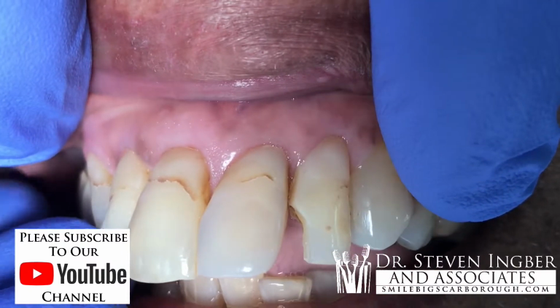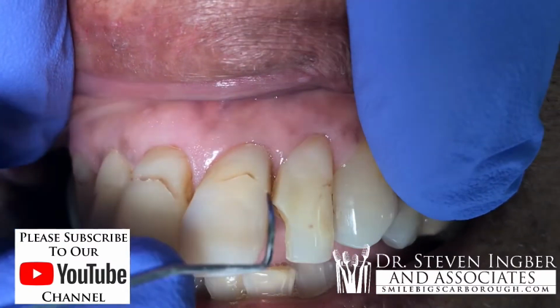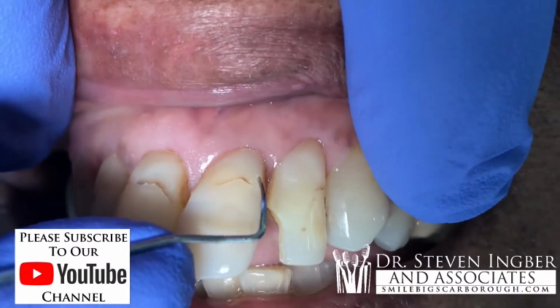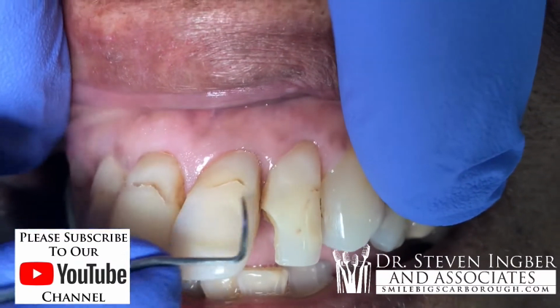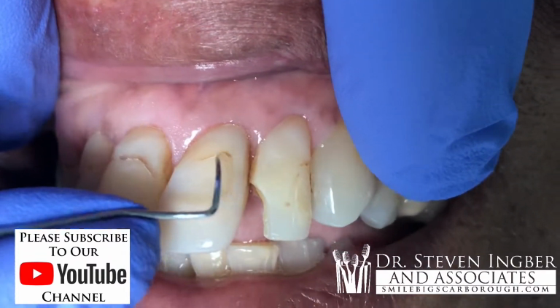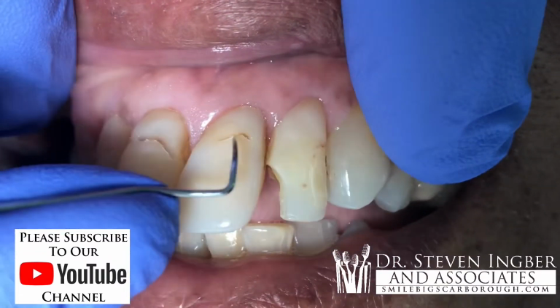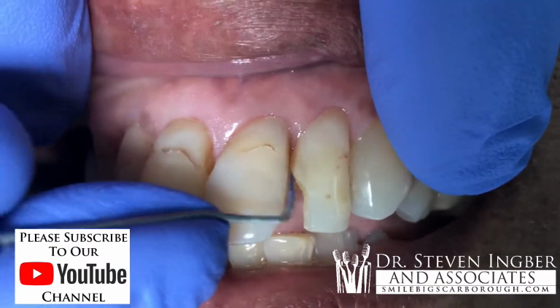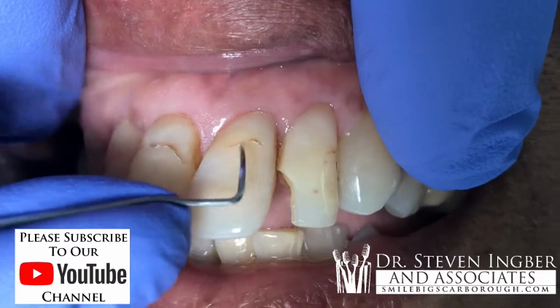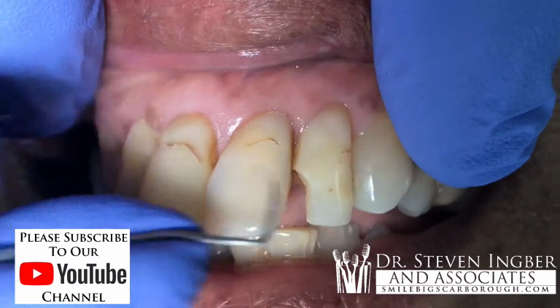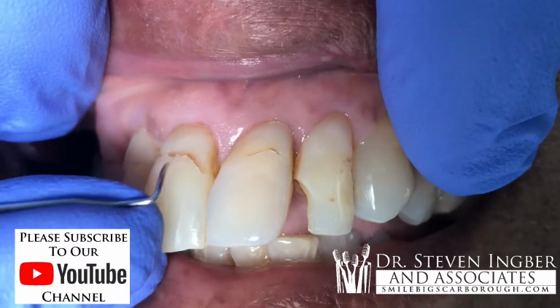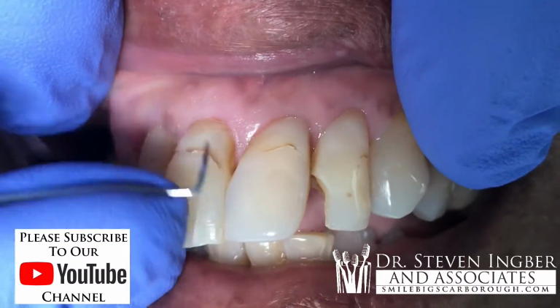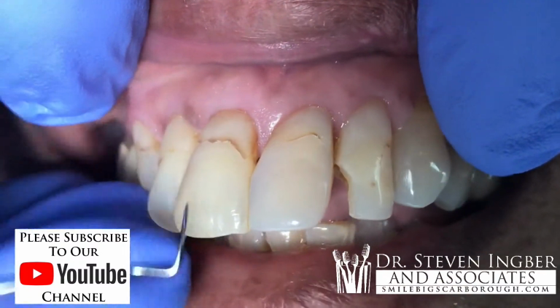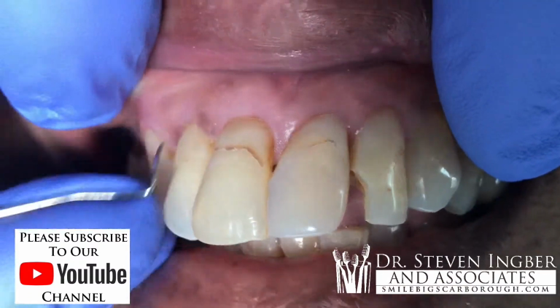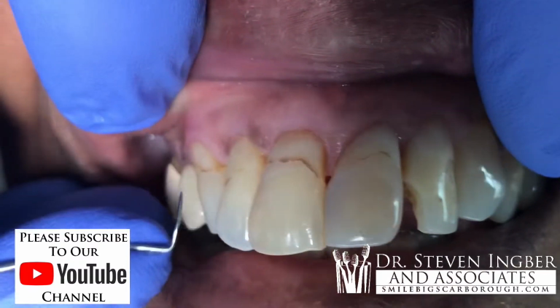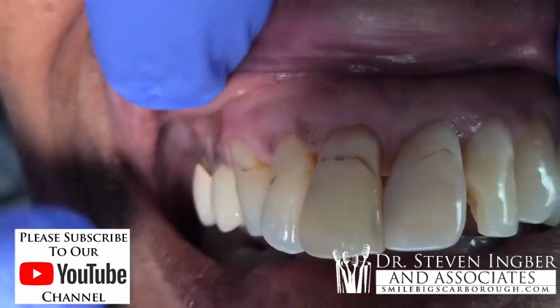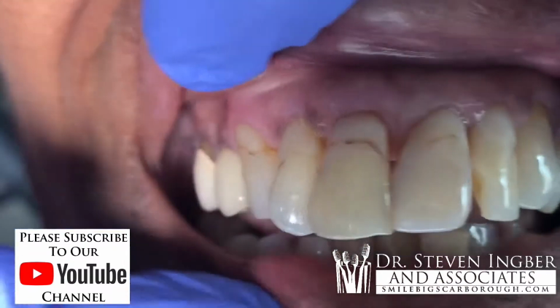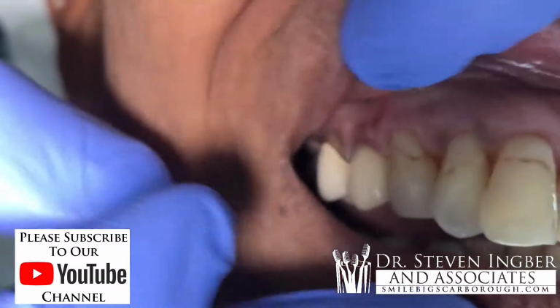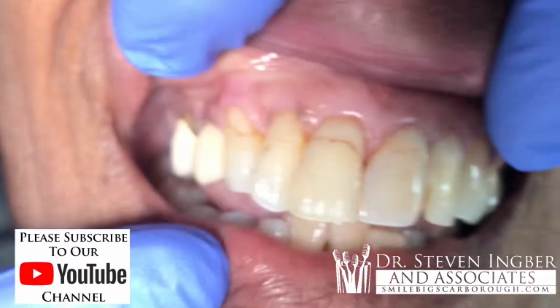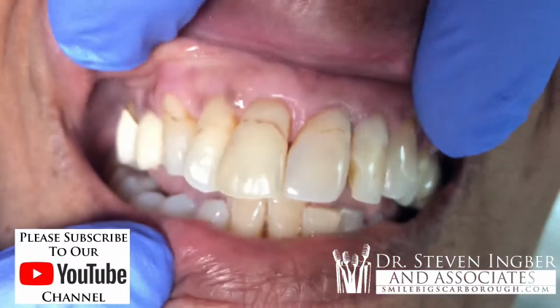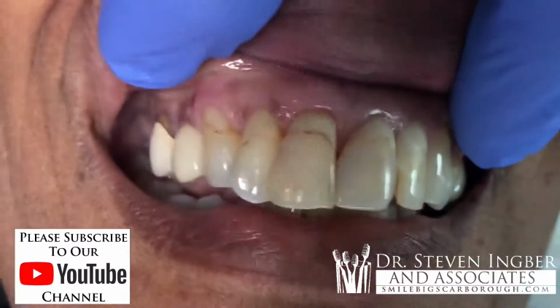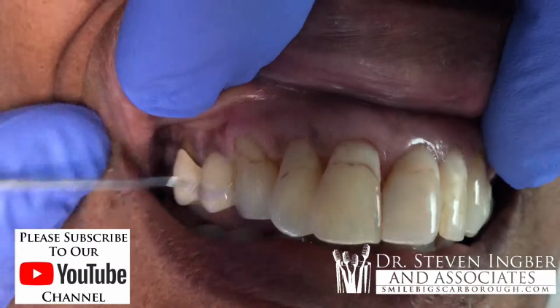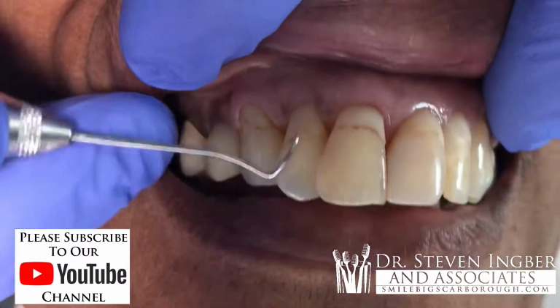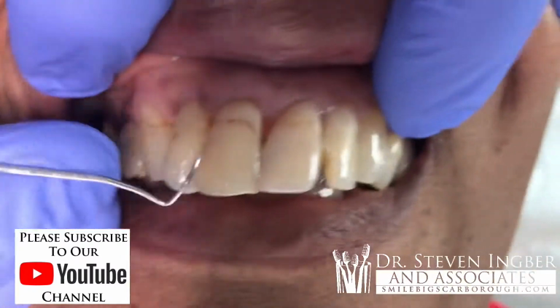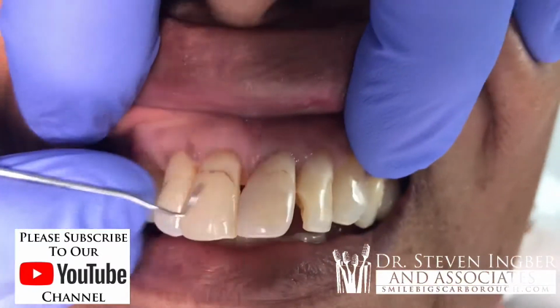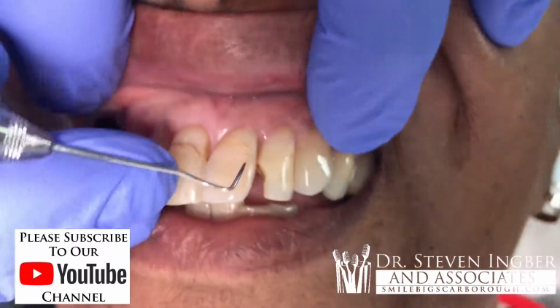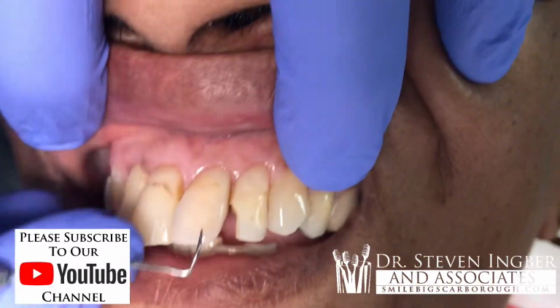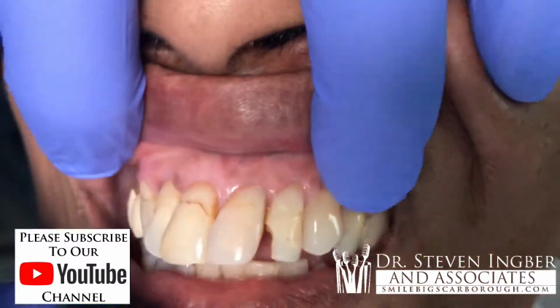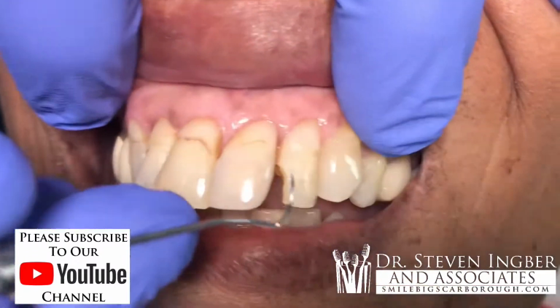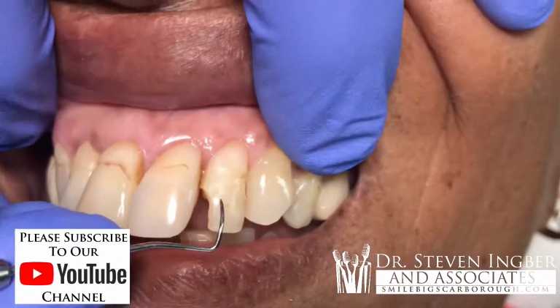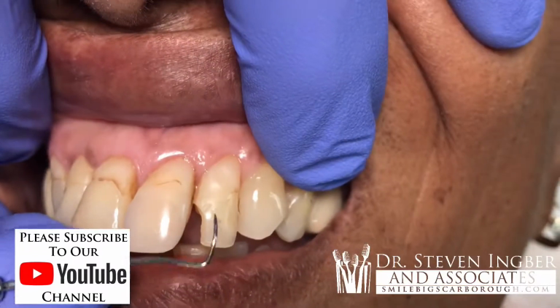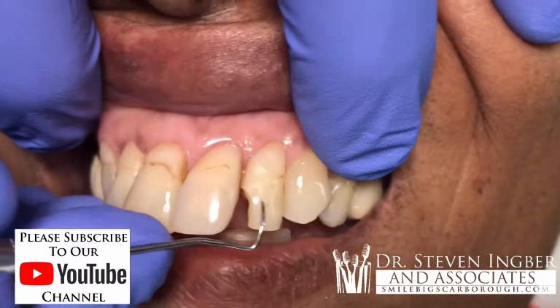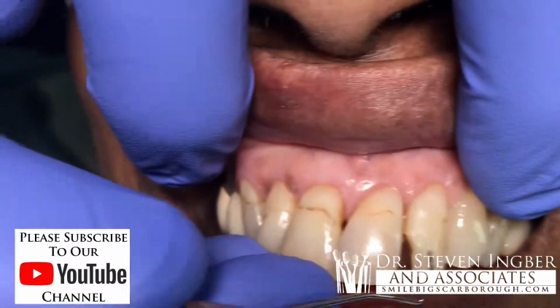So what we do here is we're going to take these, buff out this stain, and then put a new filling over it and seal it up. You can see all the sides there — there's one, two, three, four — and she also busted up this tooth in the front here.